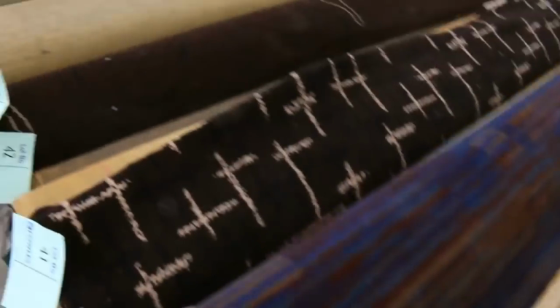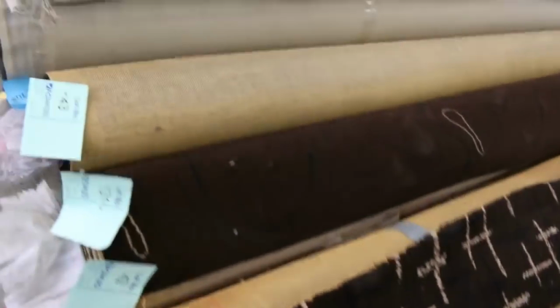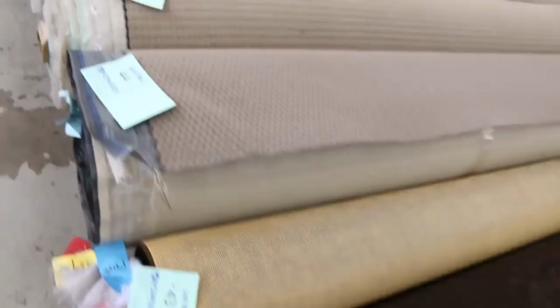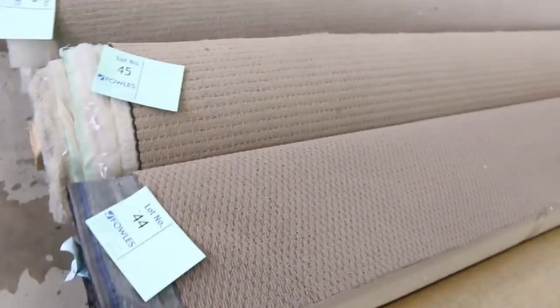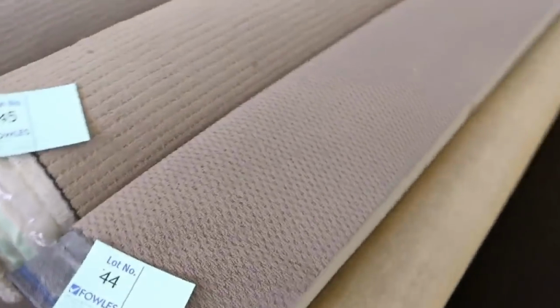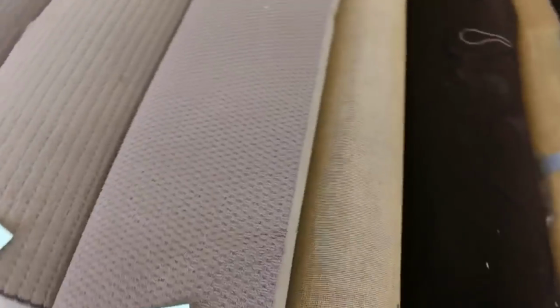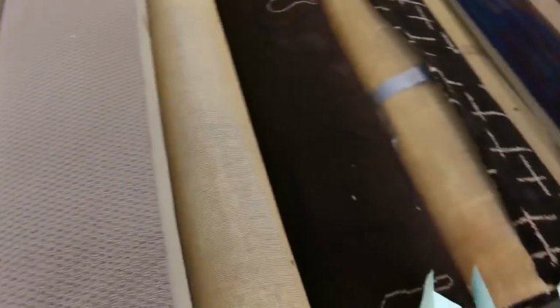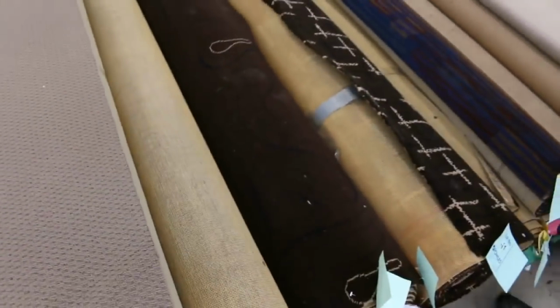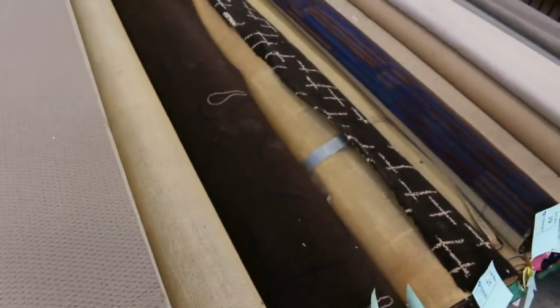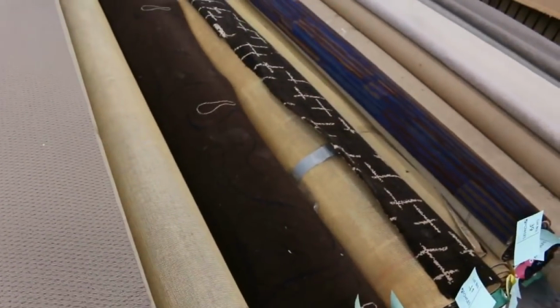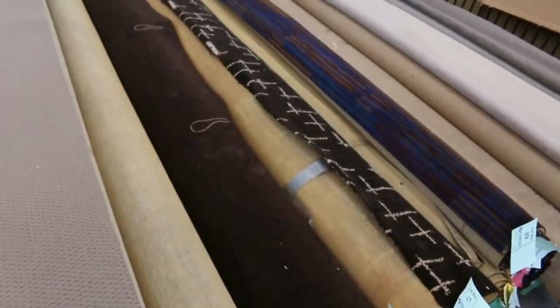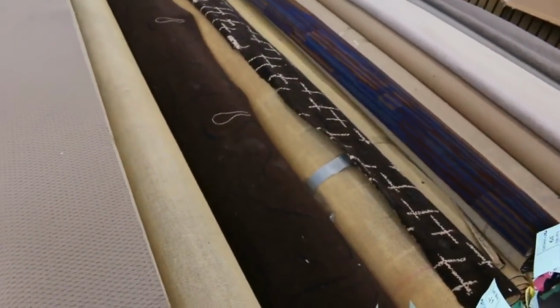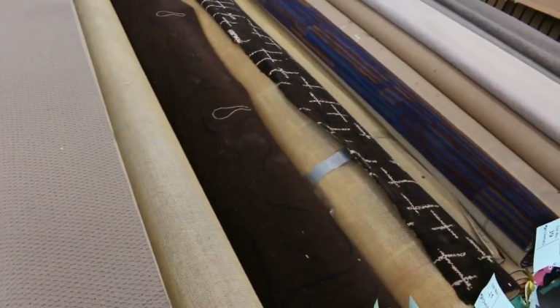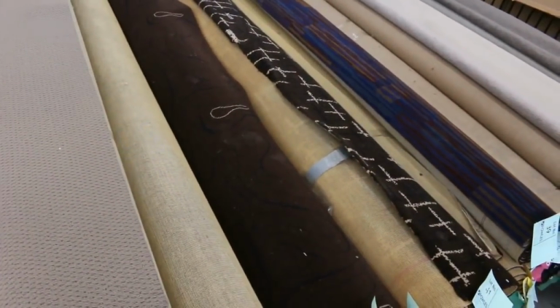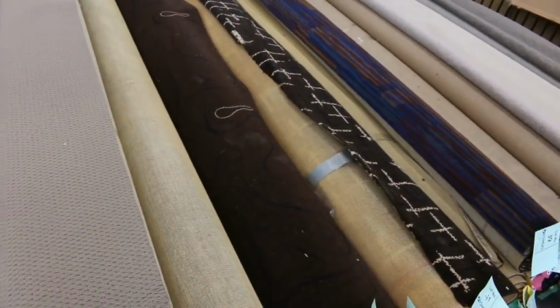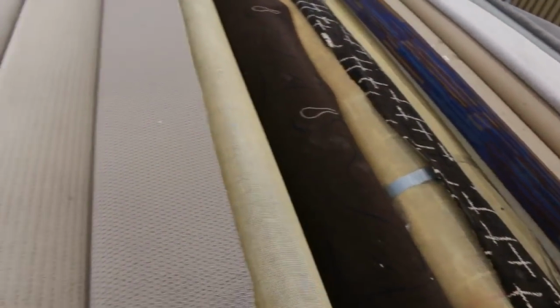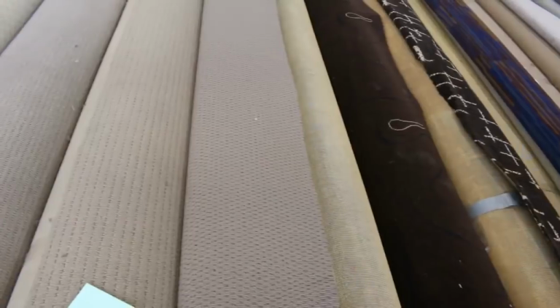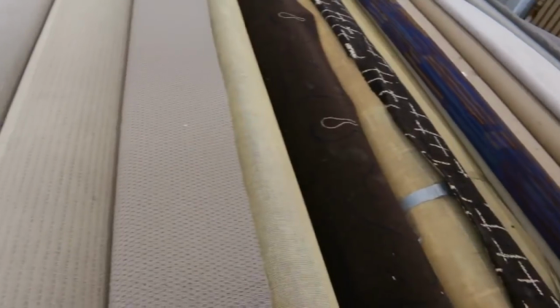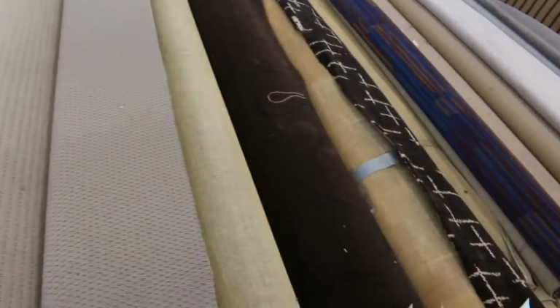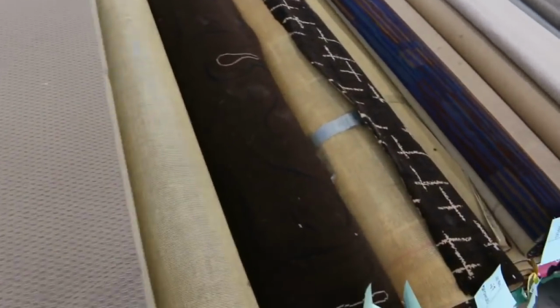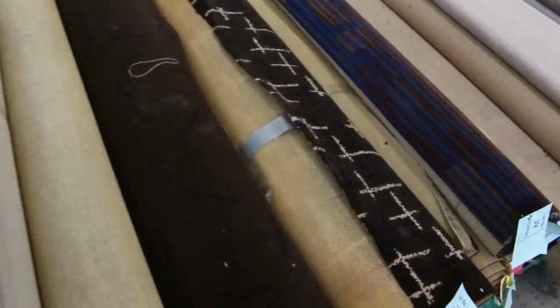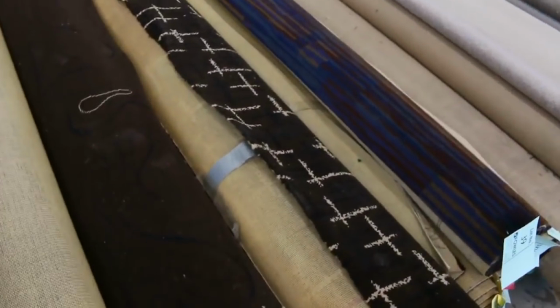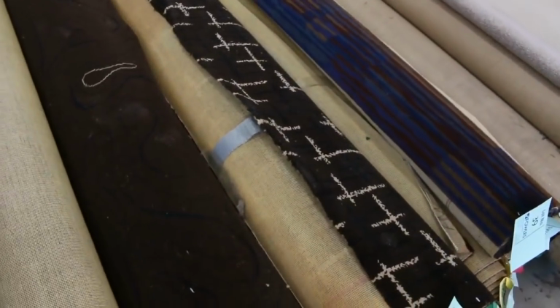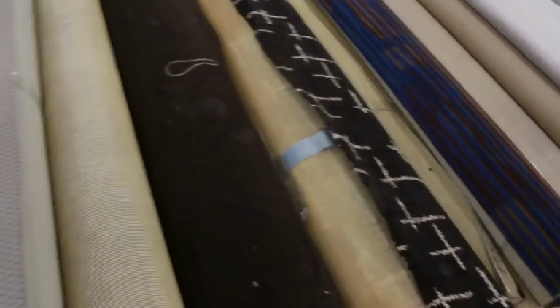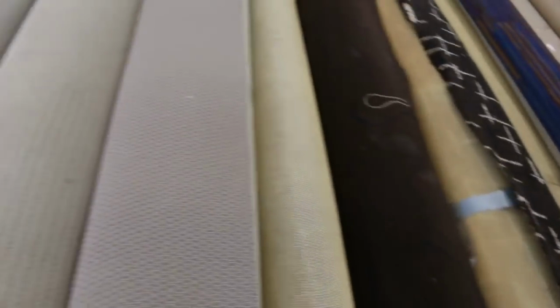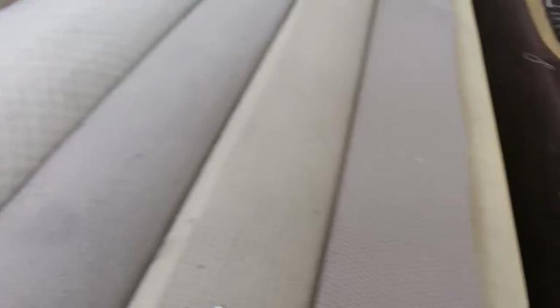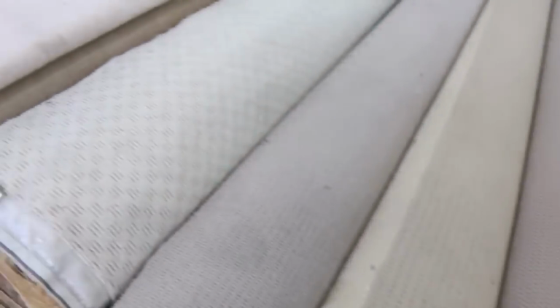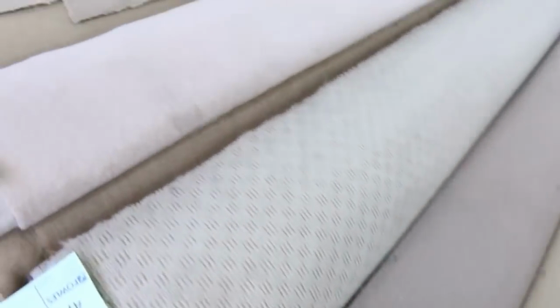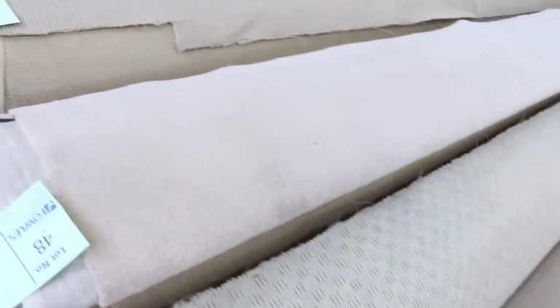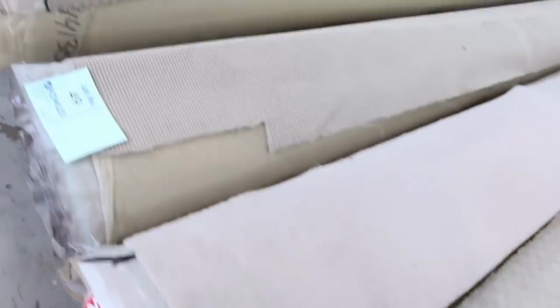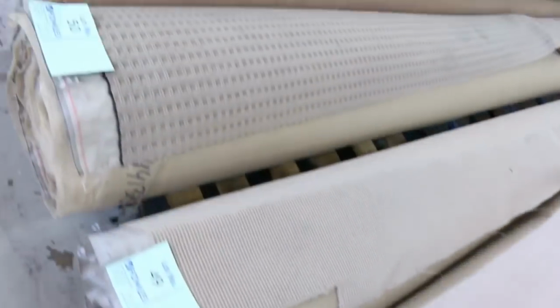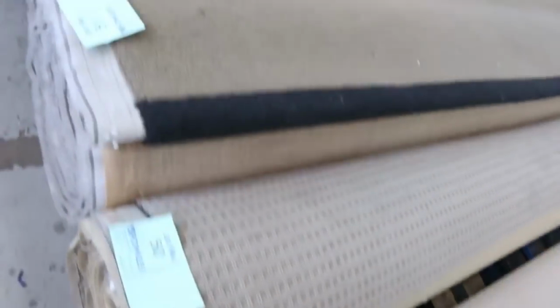We've got some nice wool twist piles and some pattern carpet there. If you're doing a theater room or maybe you want something with a bit of a feature, that's woven Axminster which would normally retail around $200 a meter. It could sell anywhere from $25 to $30 — I'm thinking $30 to maybe $40 a meter for that.